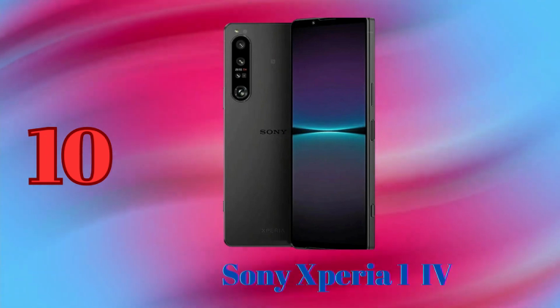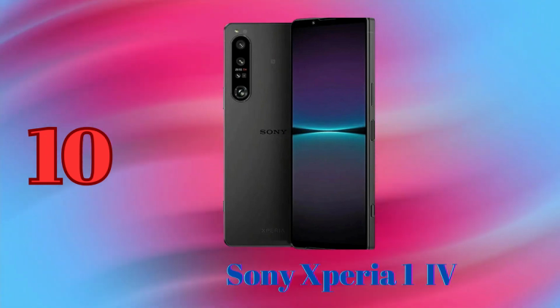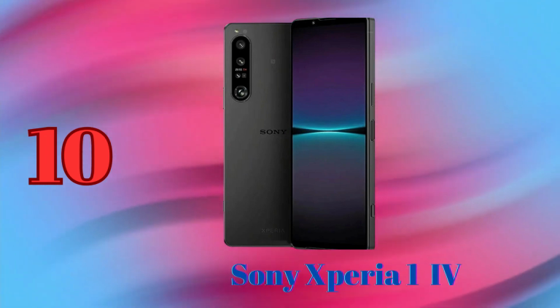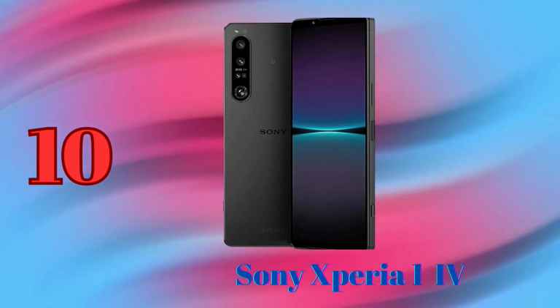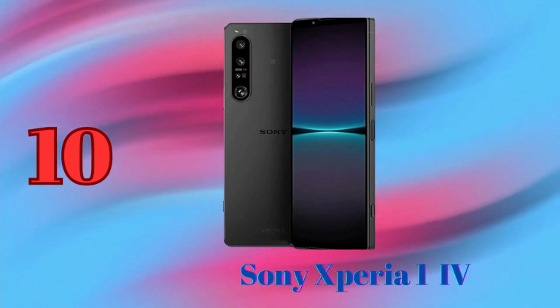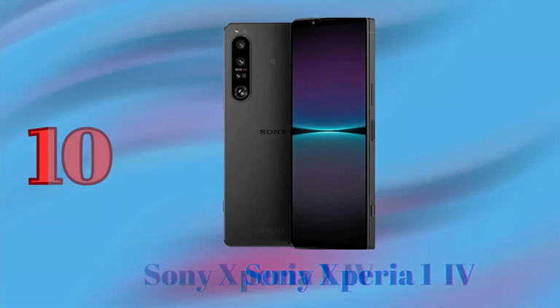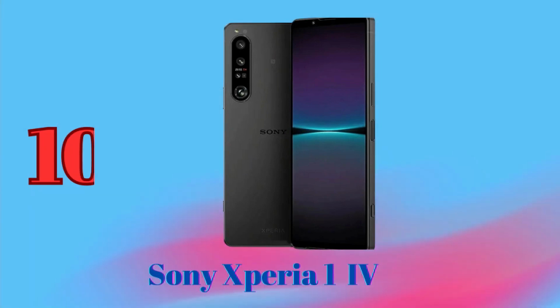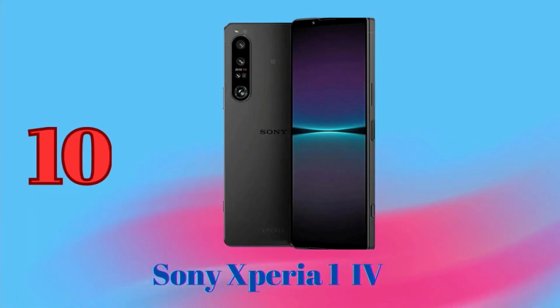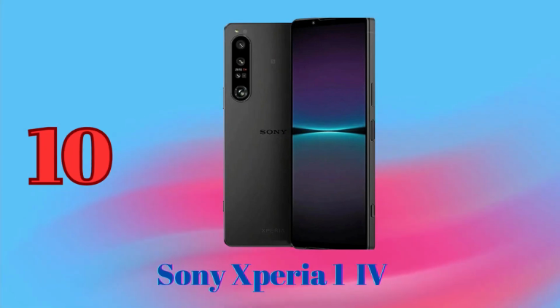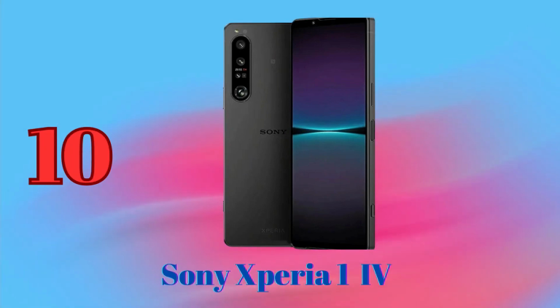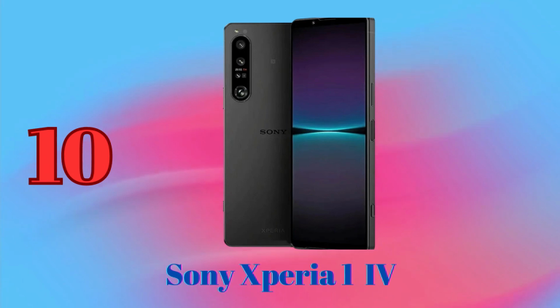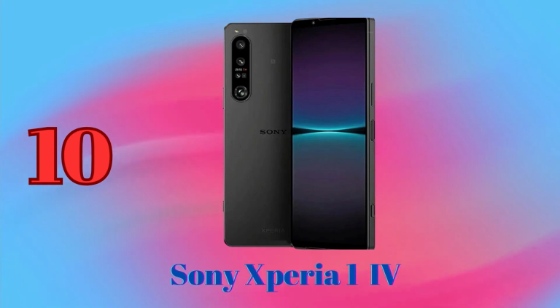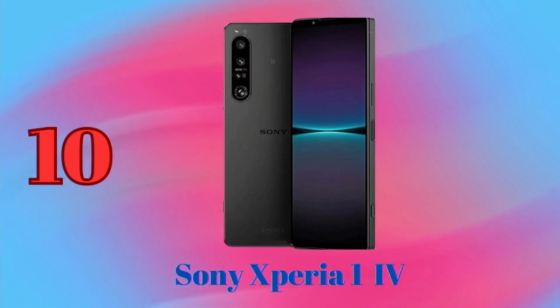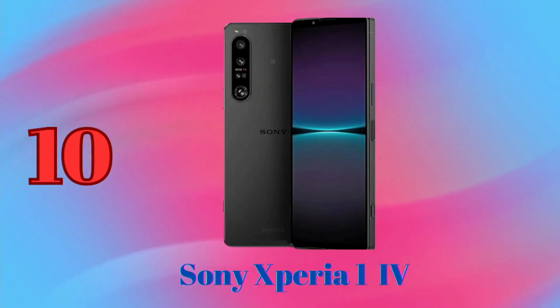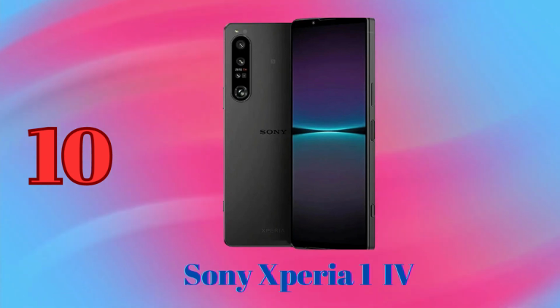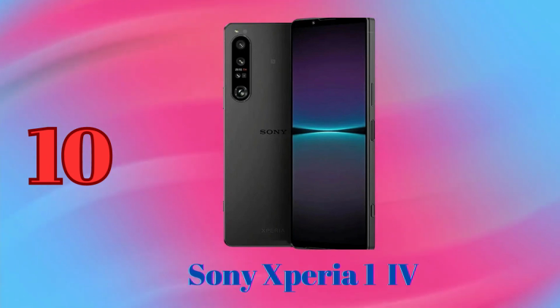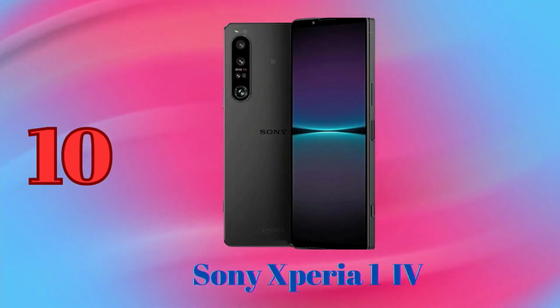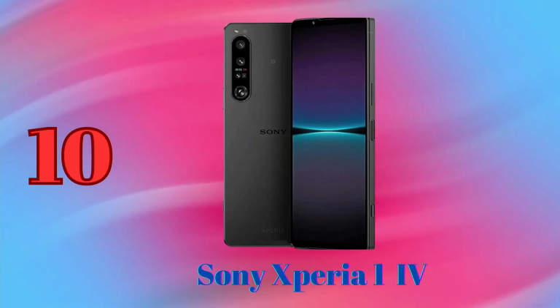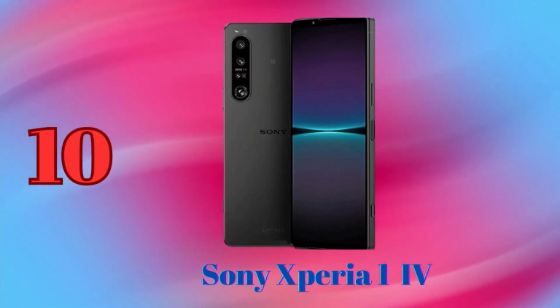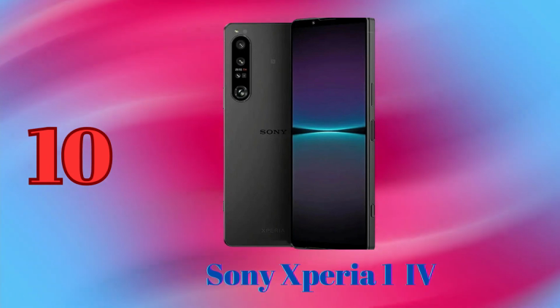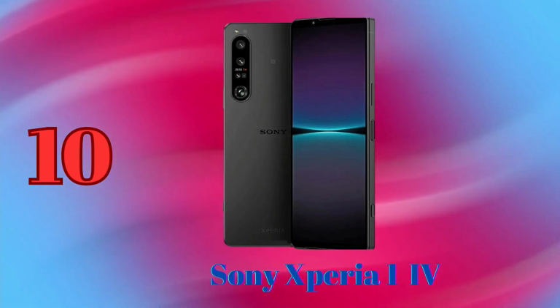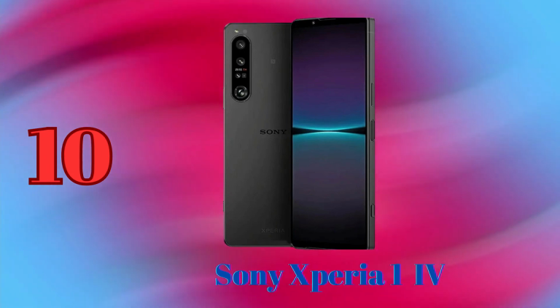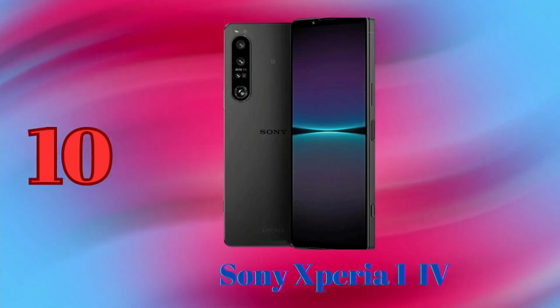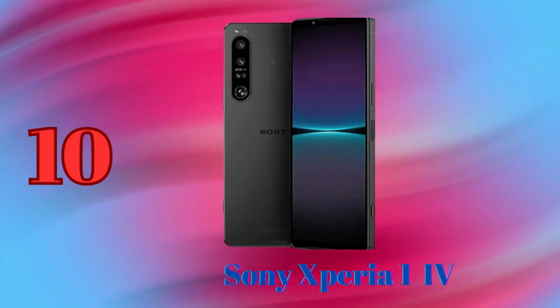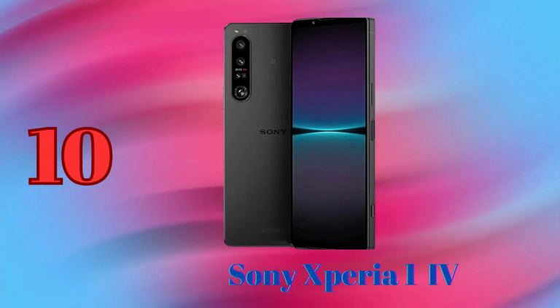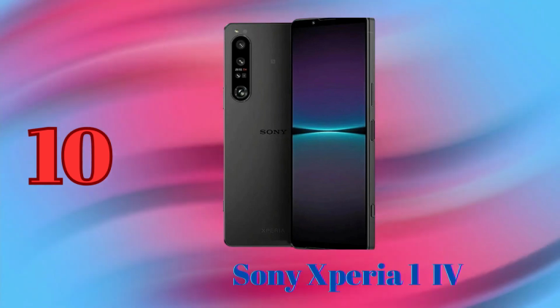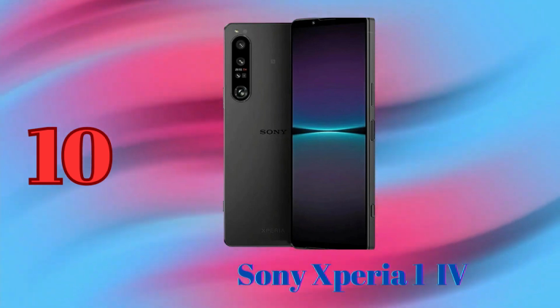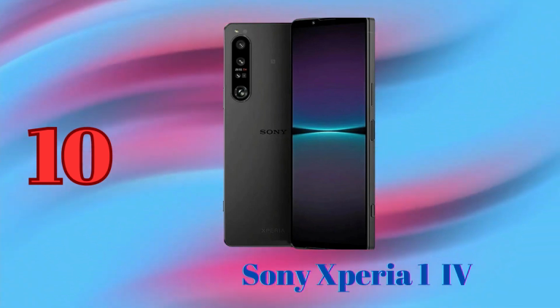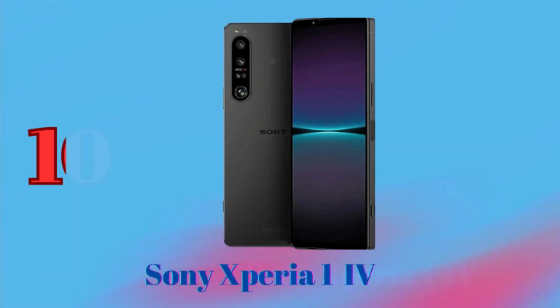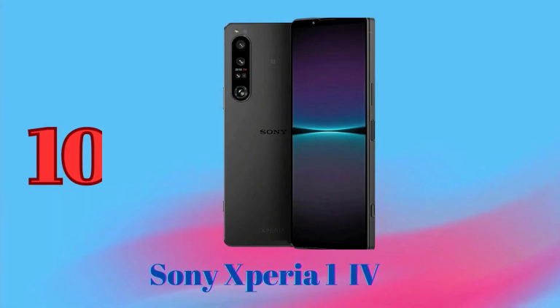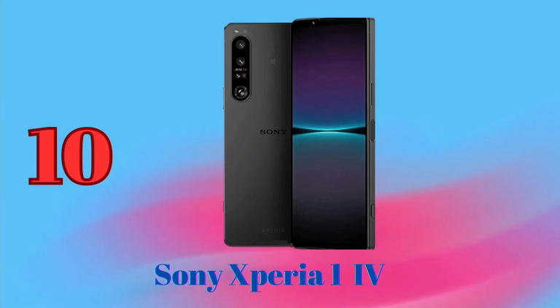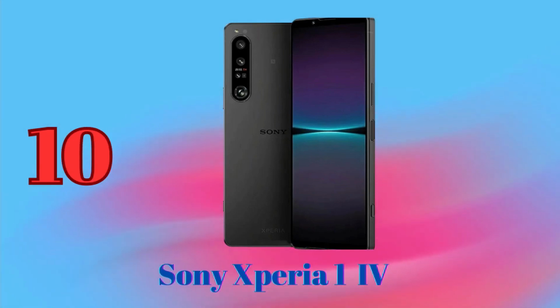The main camera of the Xperia 1-4 takes stunning photos in all lighting conditions. Its large pixel size captures more light, resulting in brighter and clearer photos. The ultrawide sensor is great for capturing groups of people or landscapes.